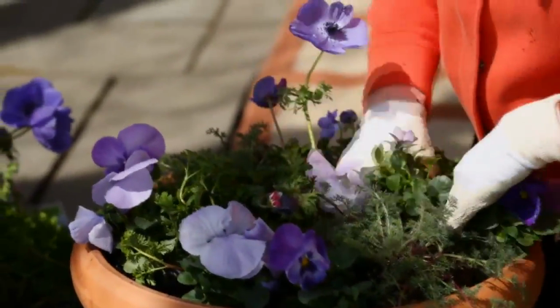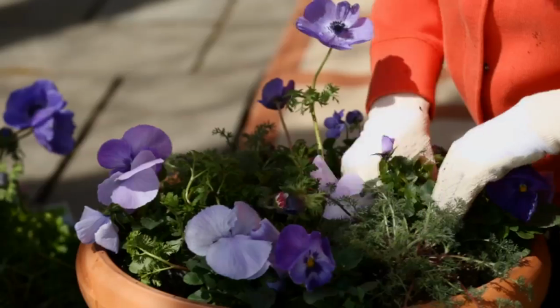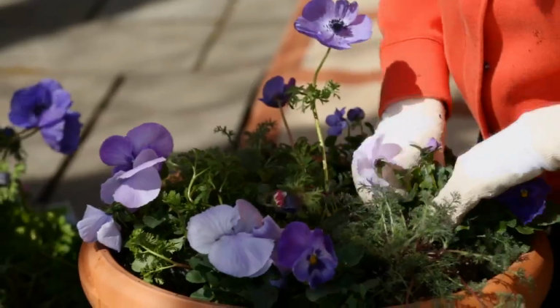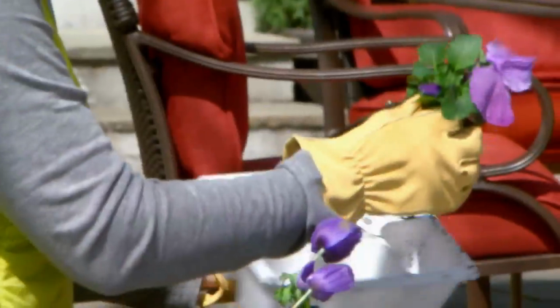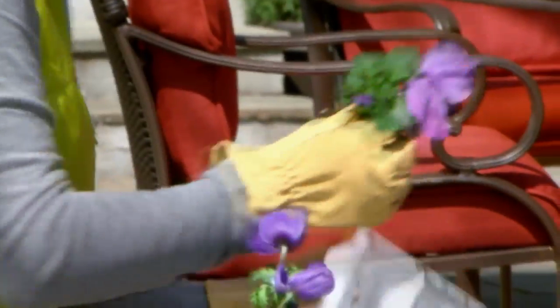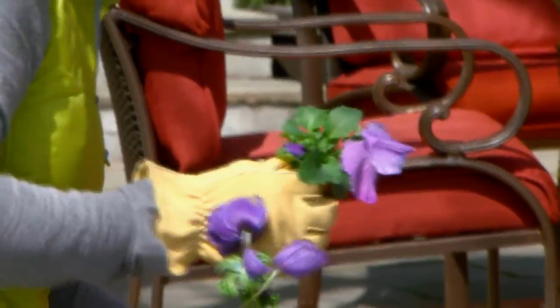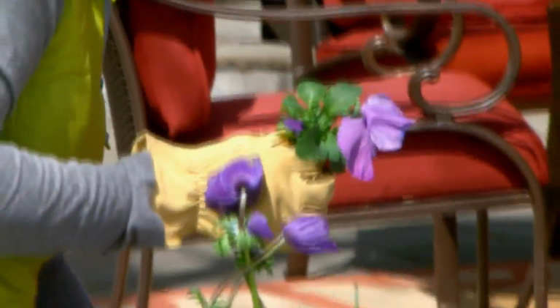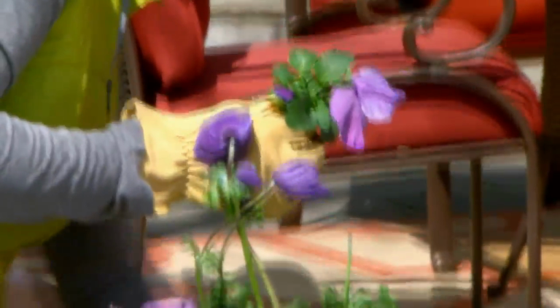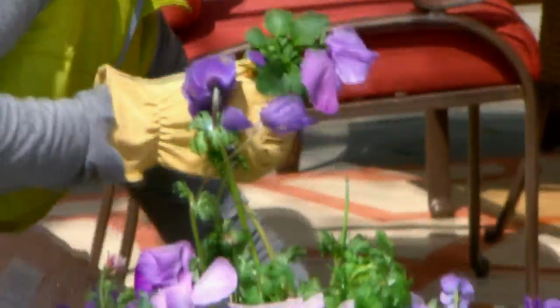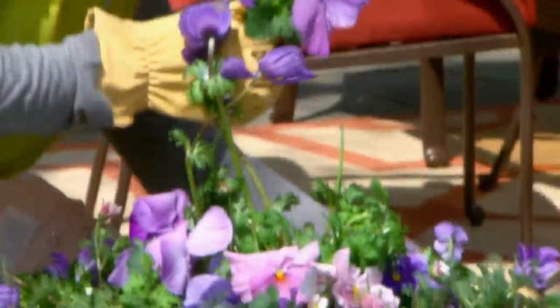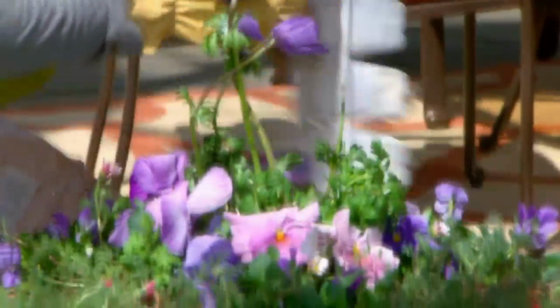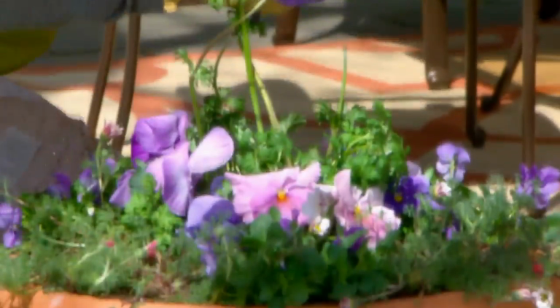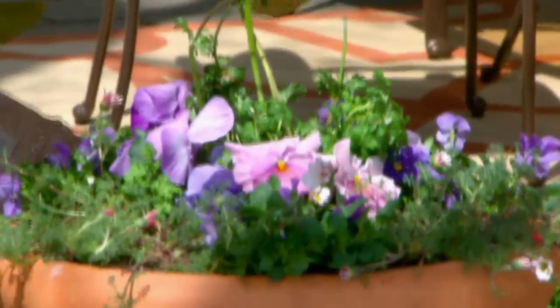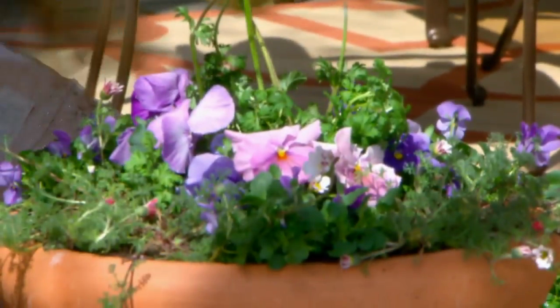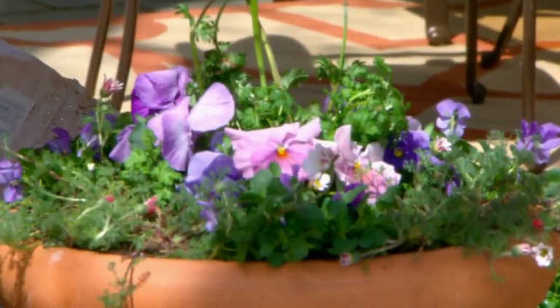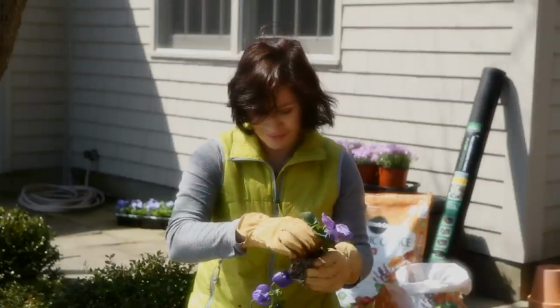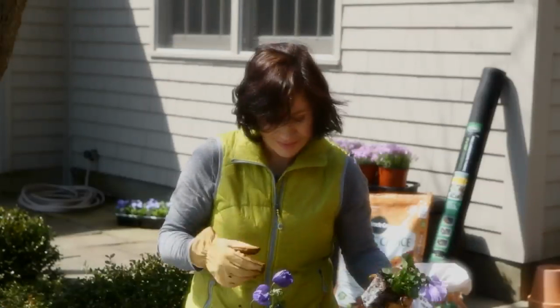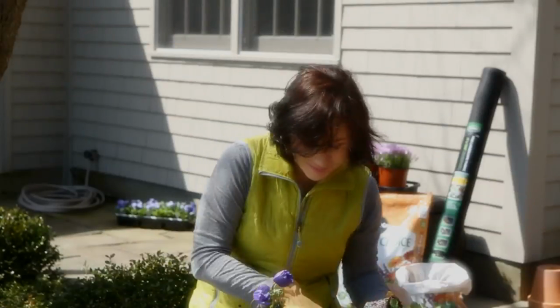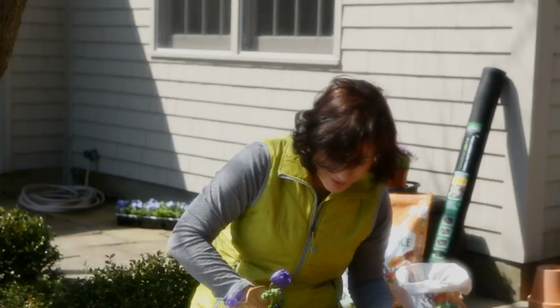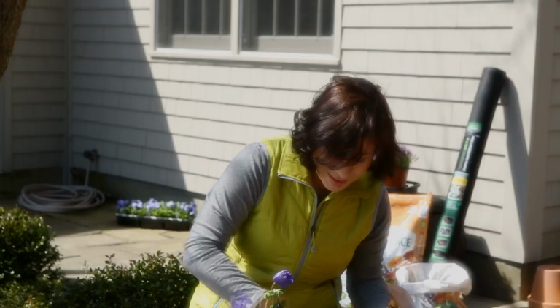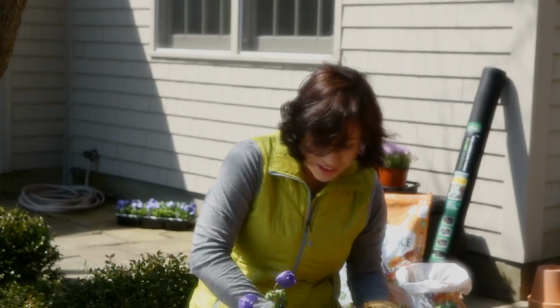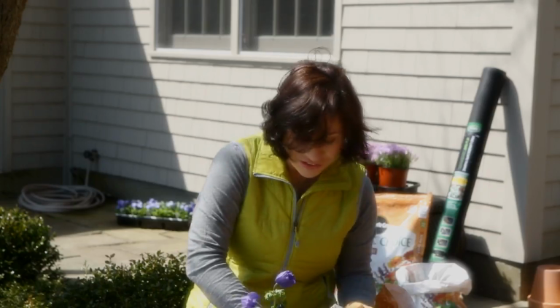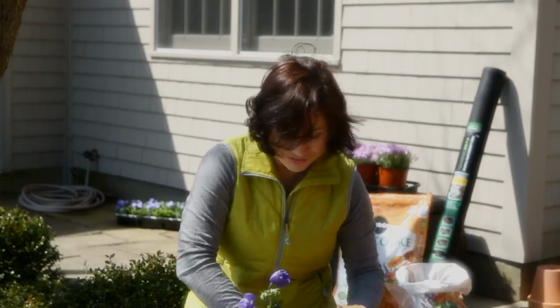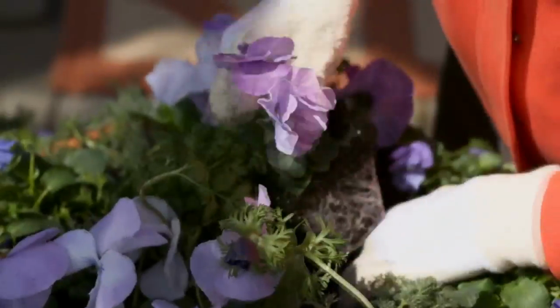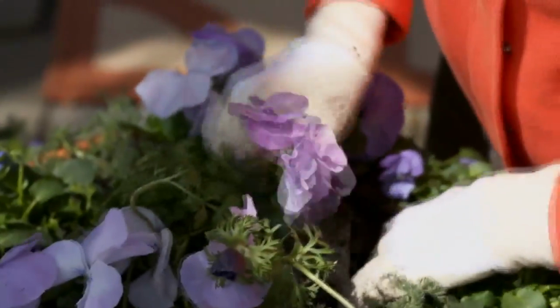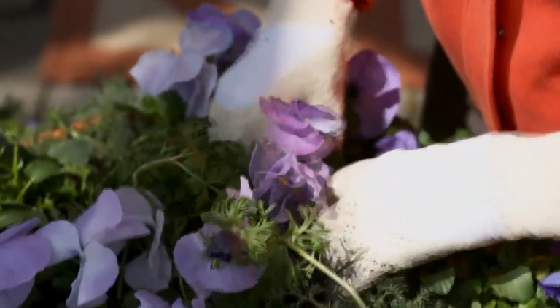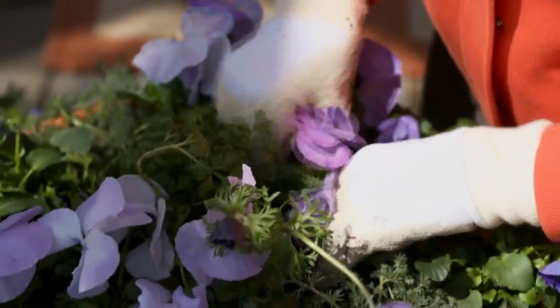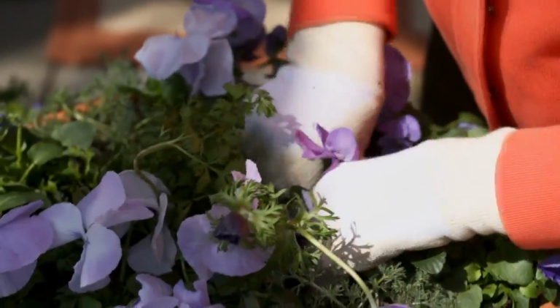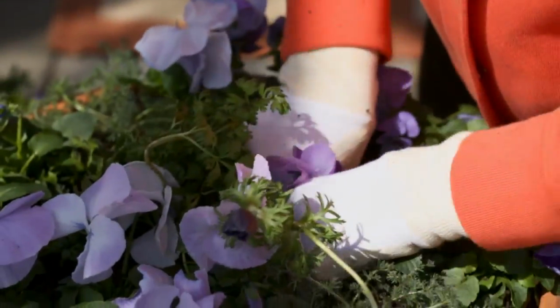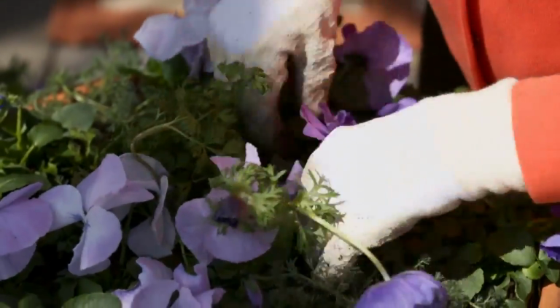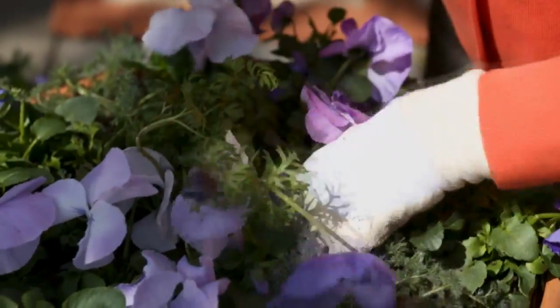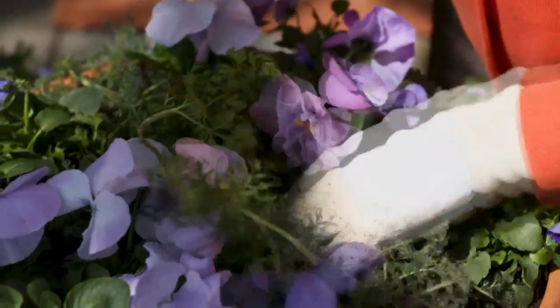They're not very expensive, these potted plants, which is very nice. You get great value at the Home Depot. After everything is planted, then you will water gently.